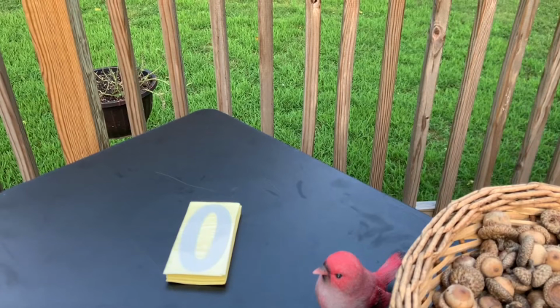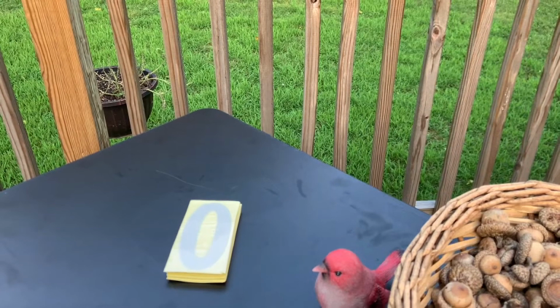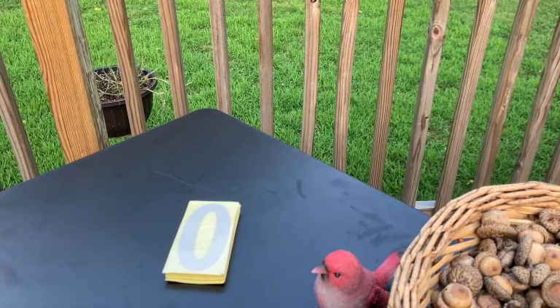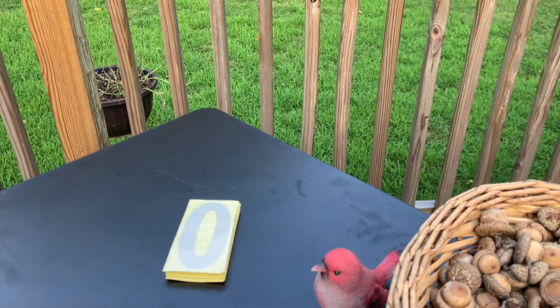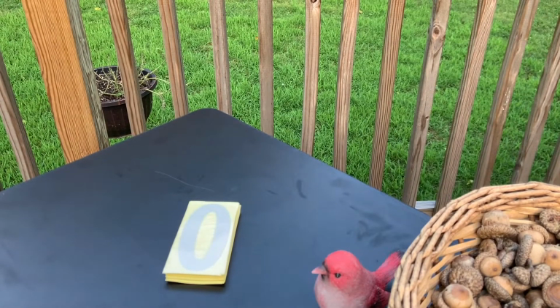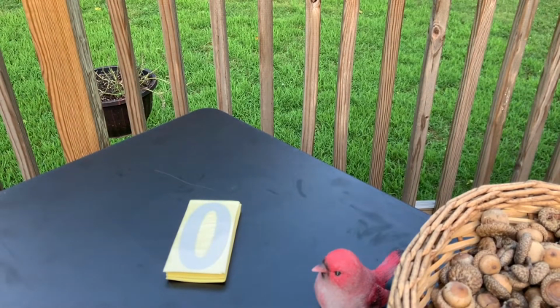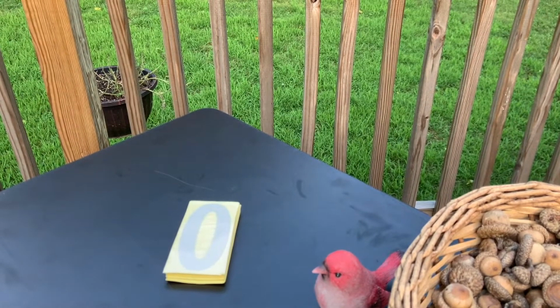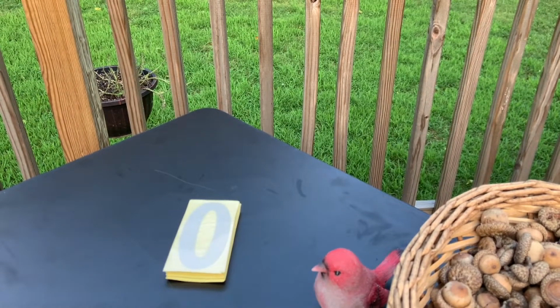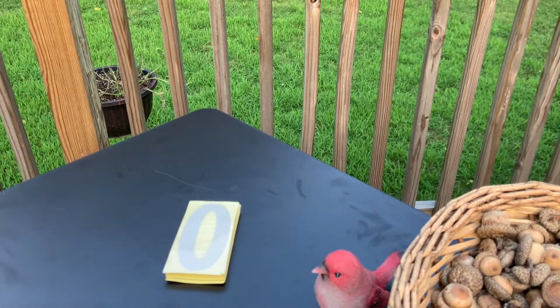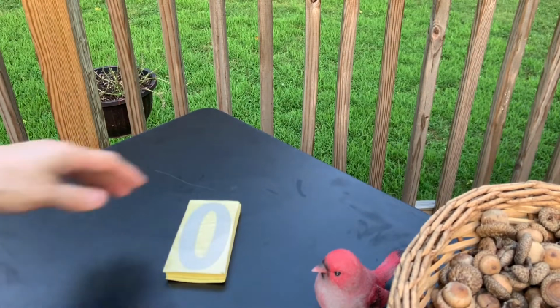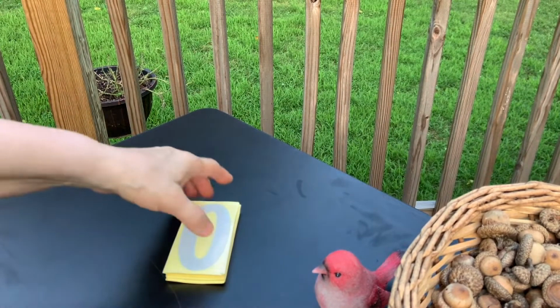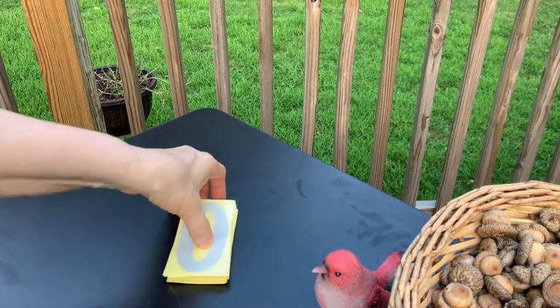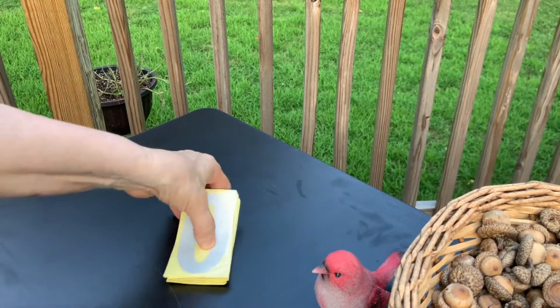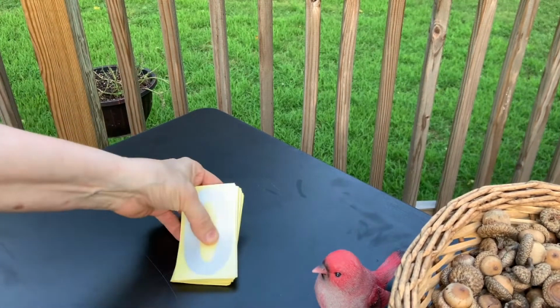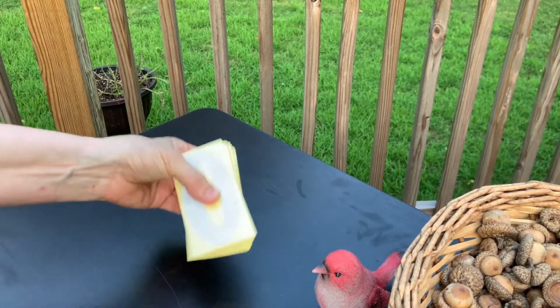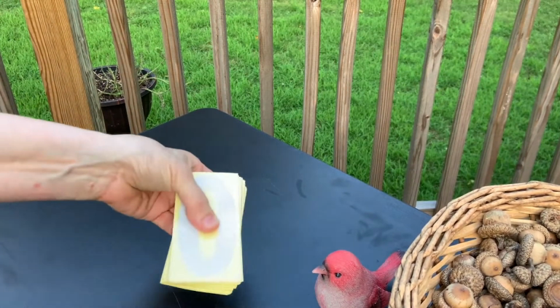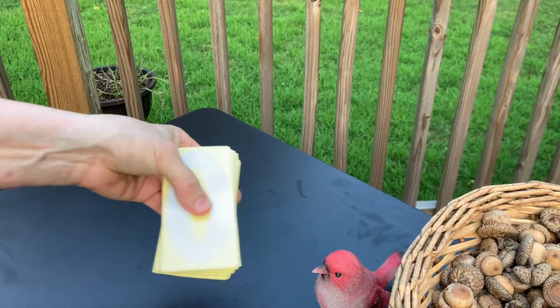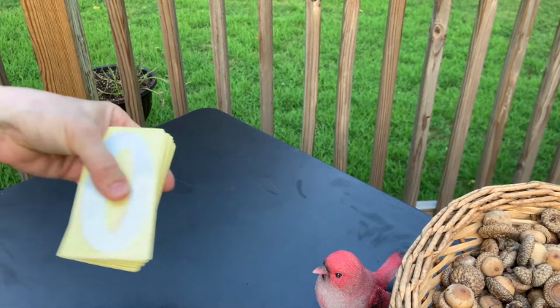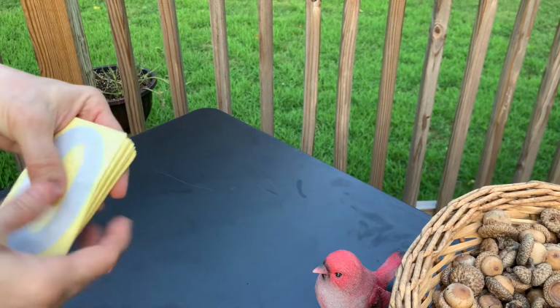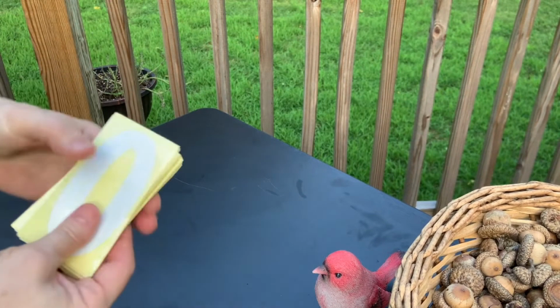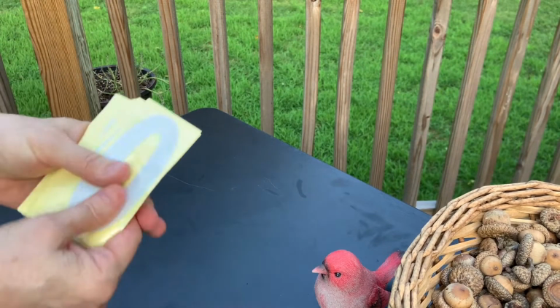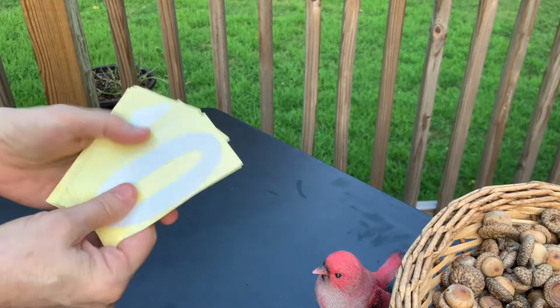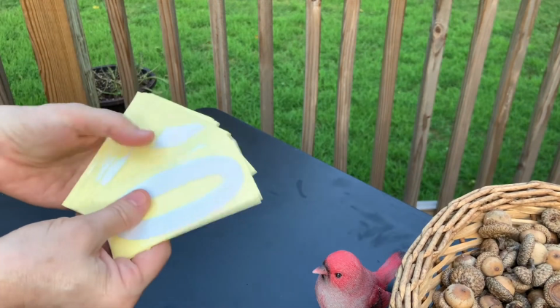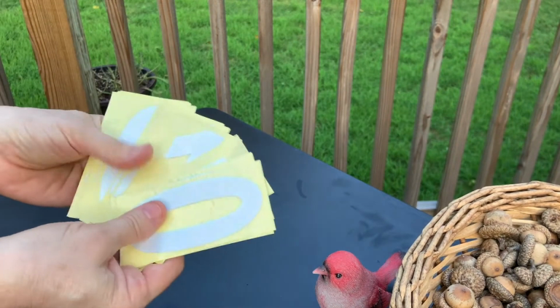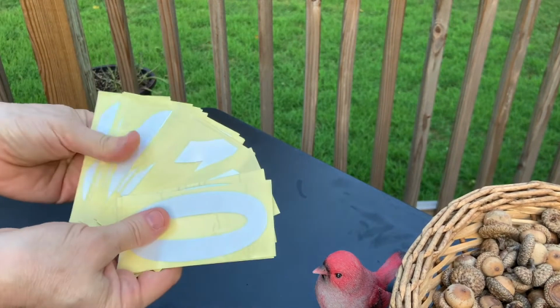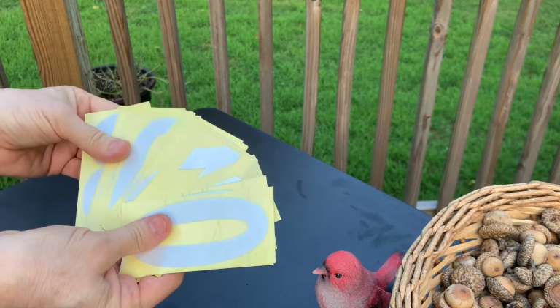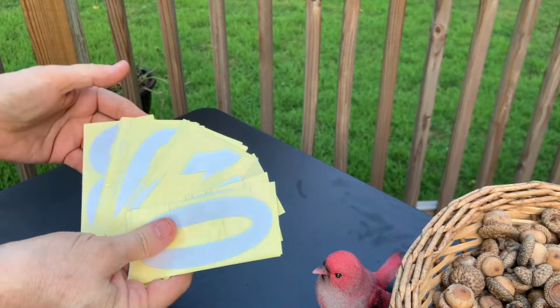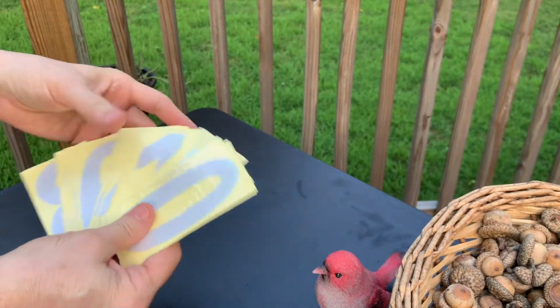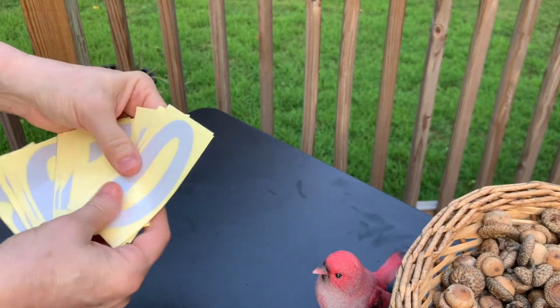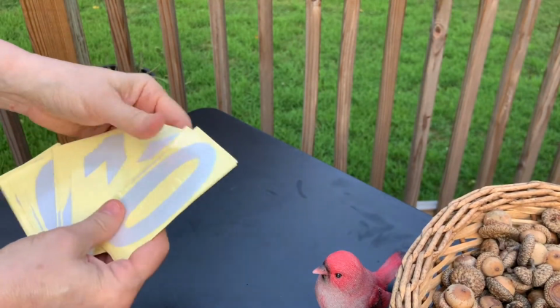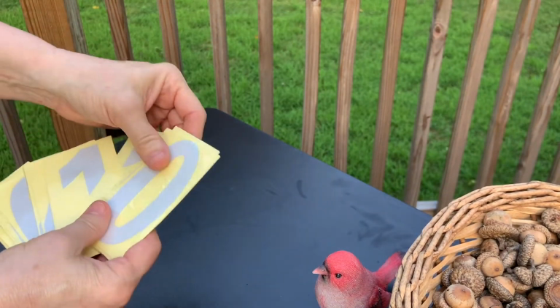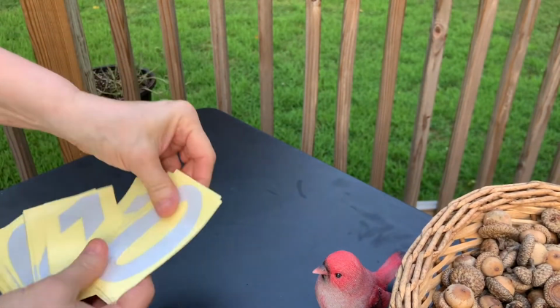I need to put new numbers on the mailbox out here. The other ones got weathered. So I ordered these ones in, and the very first thing you have to do is go through them and get the correct numbers.